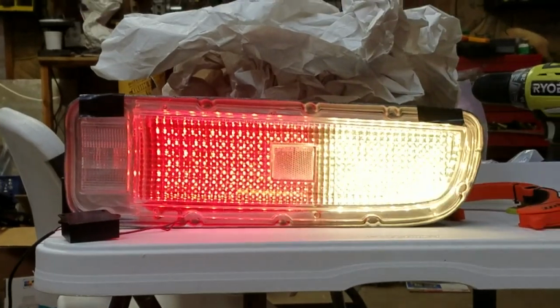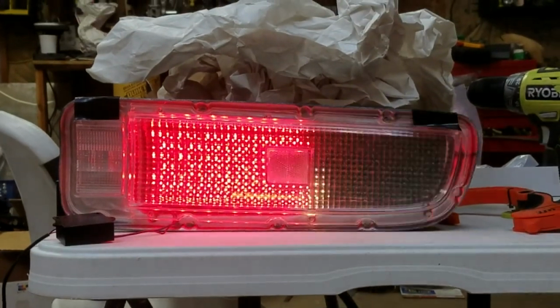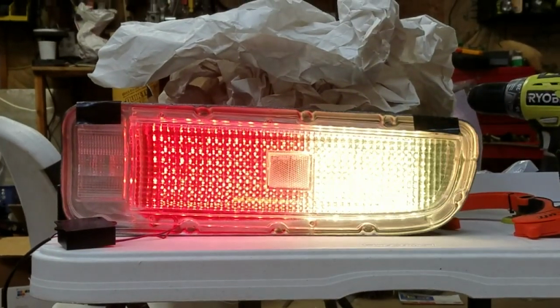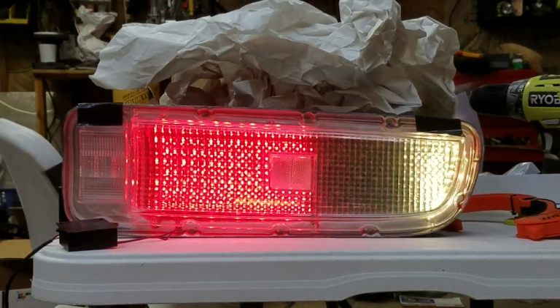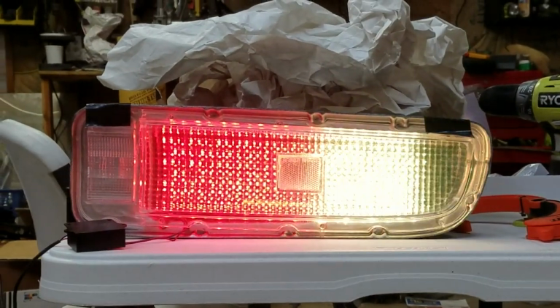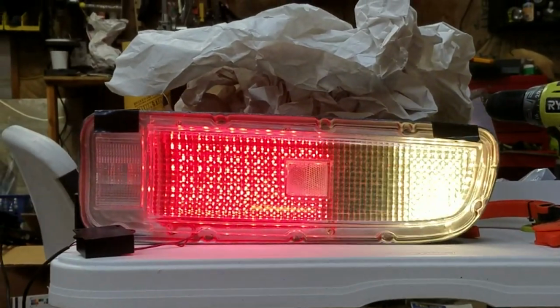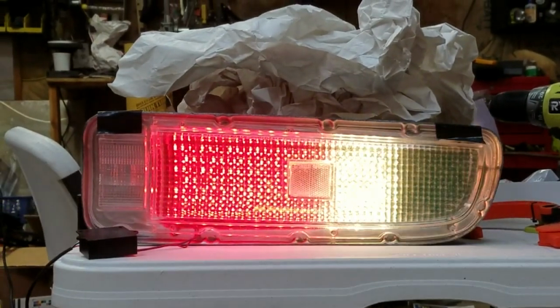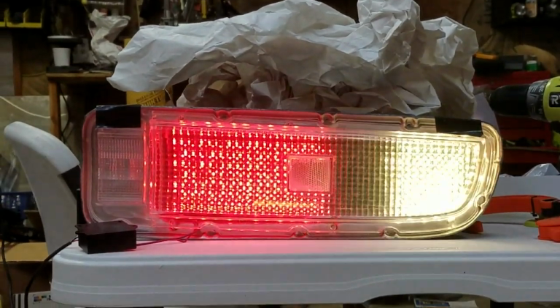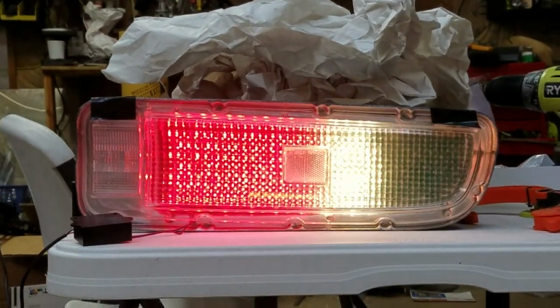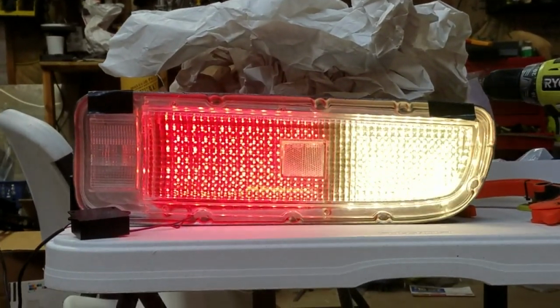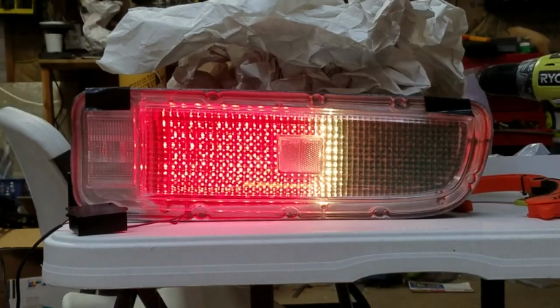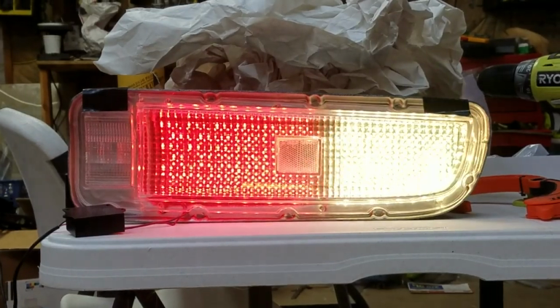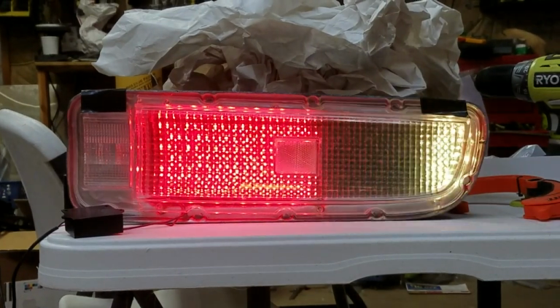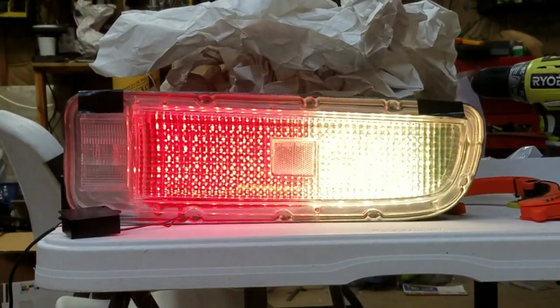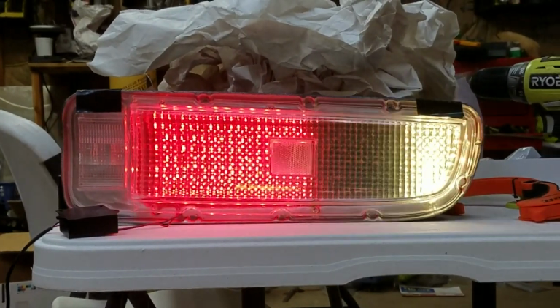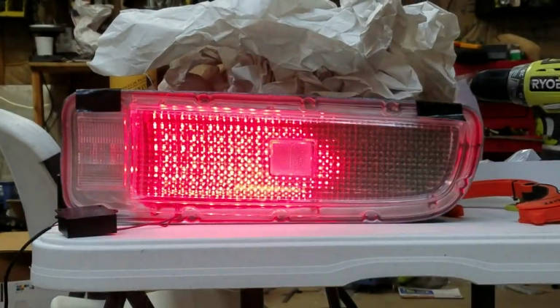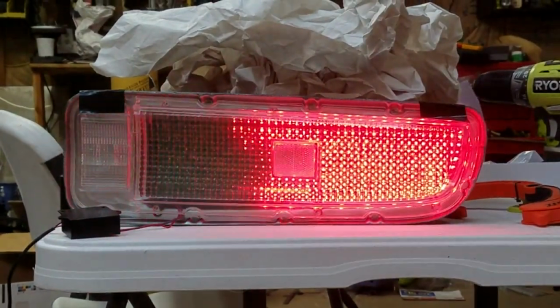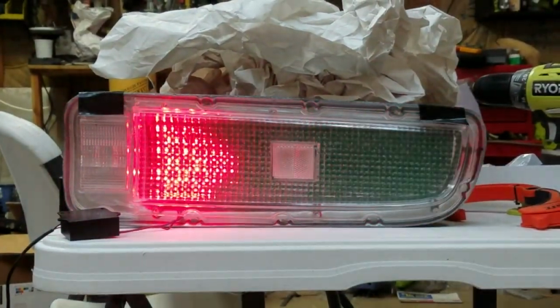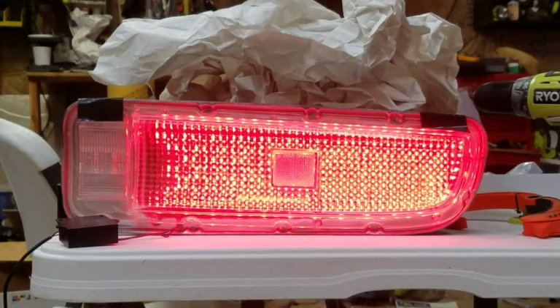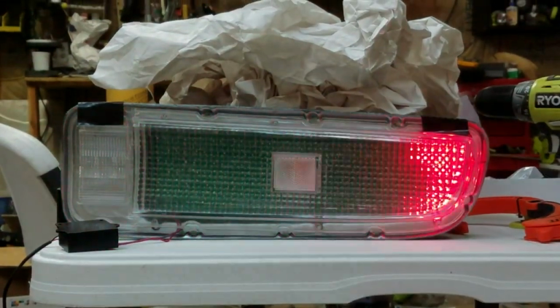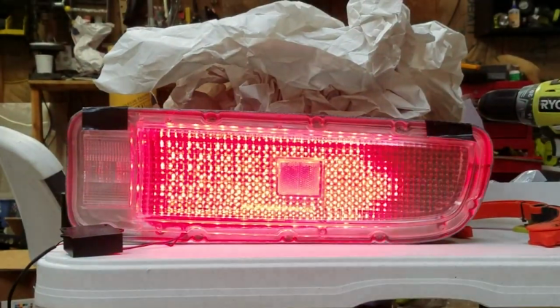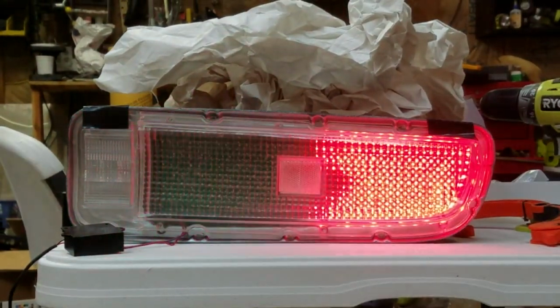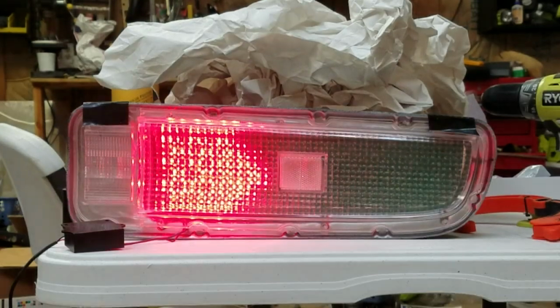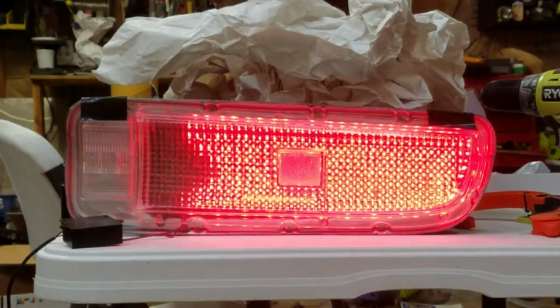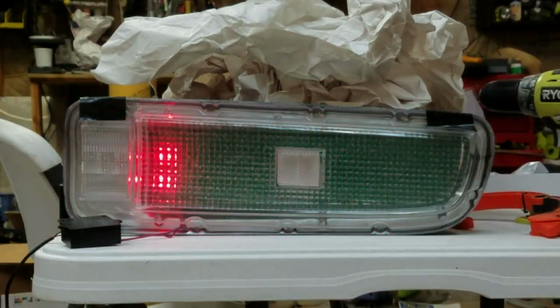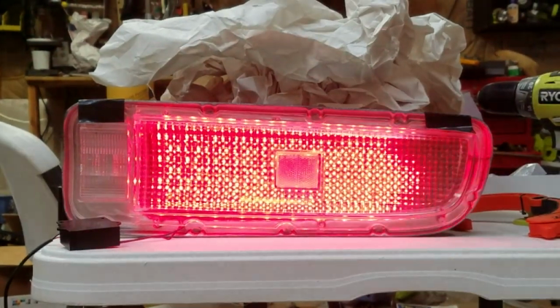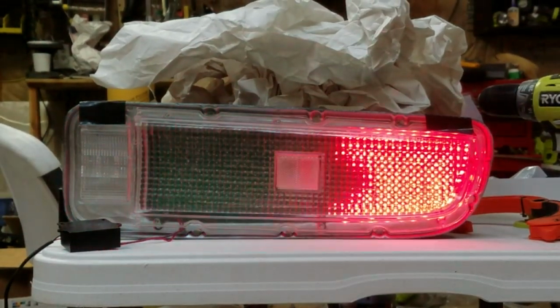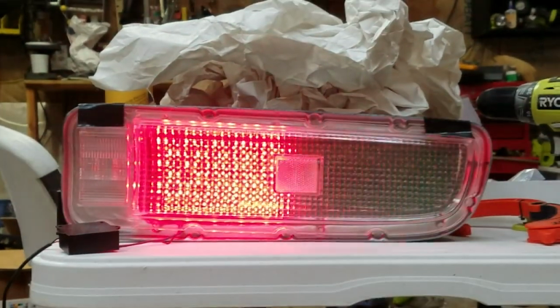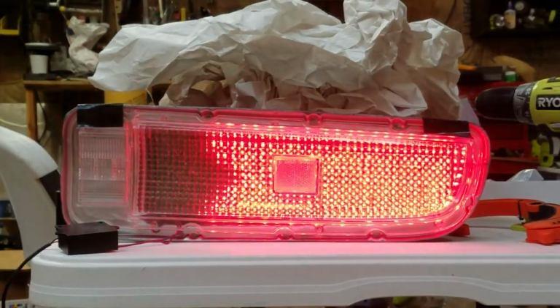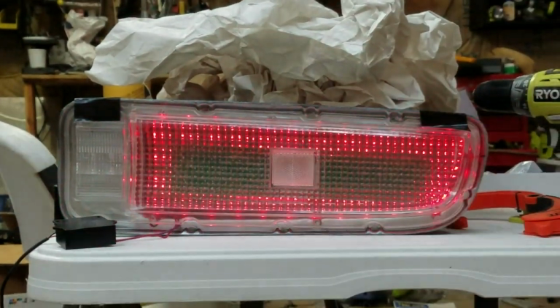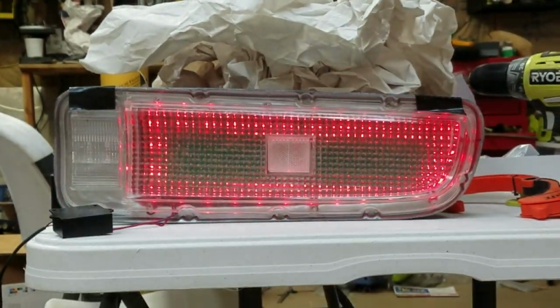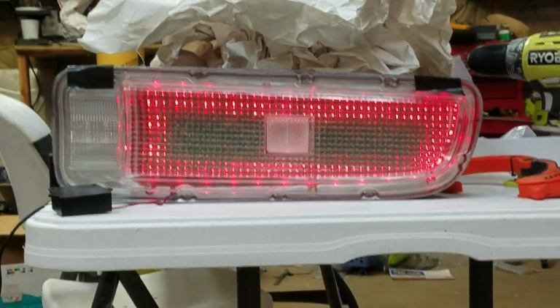Here's a video of the sequential flat light LED boards that I've been working on. The yellow in the video looks really white — it's washed out — but it really looks yellow in person, so it's a lot better looking in person.